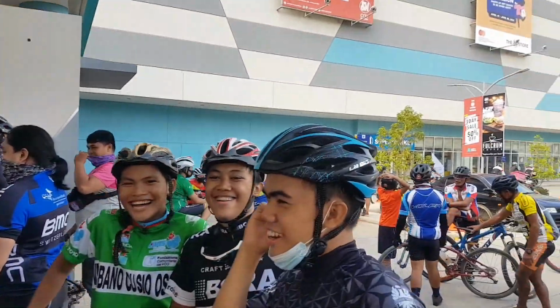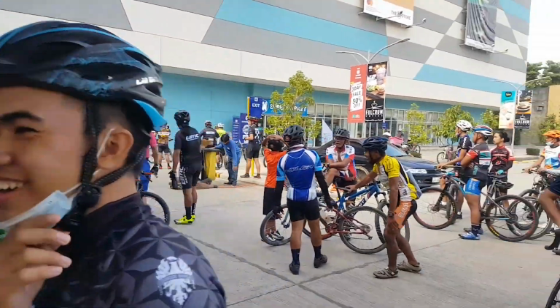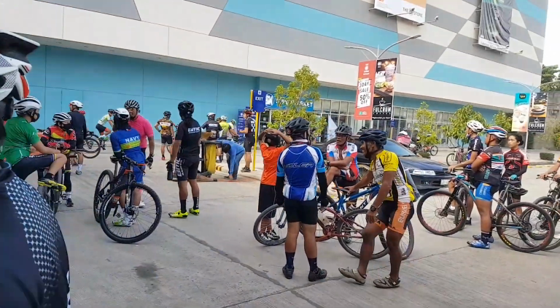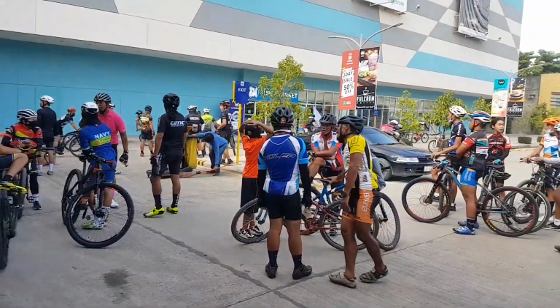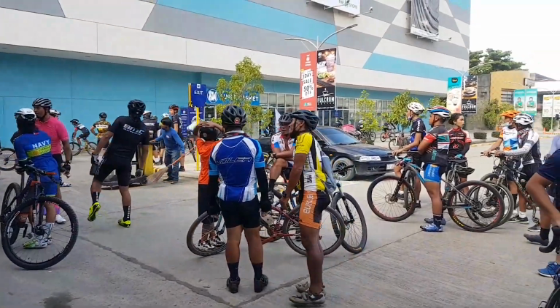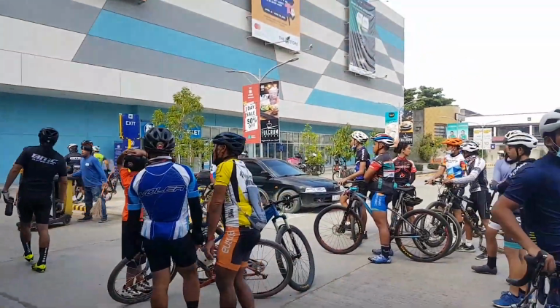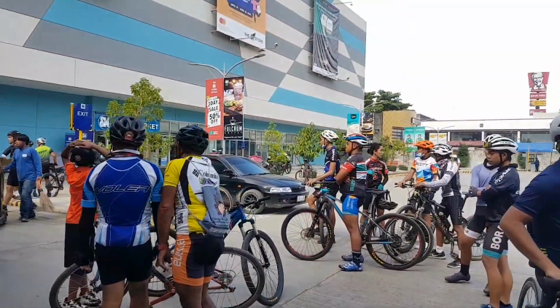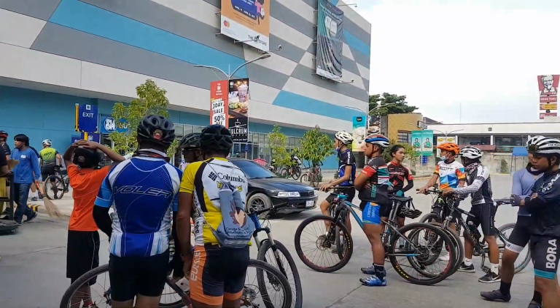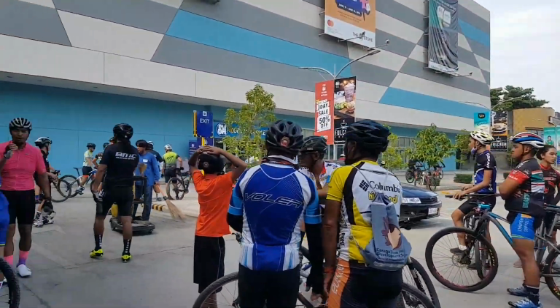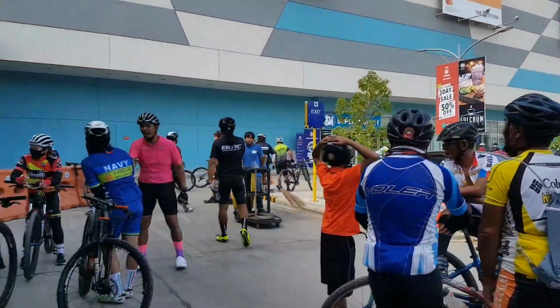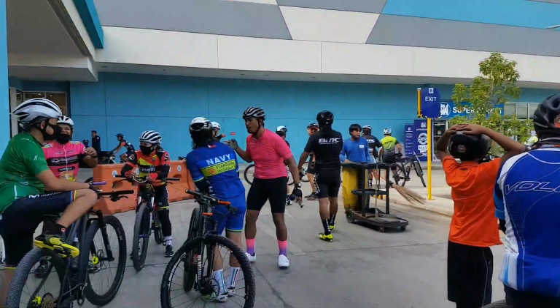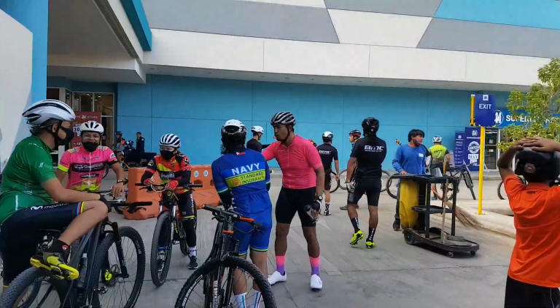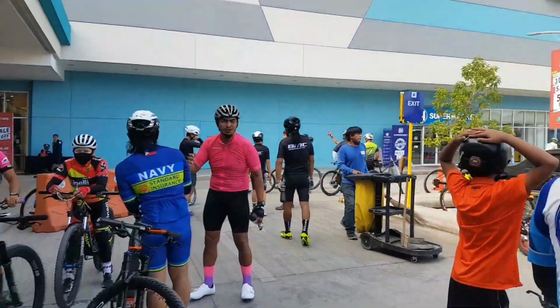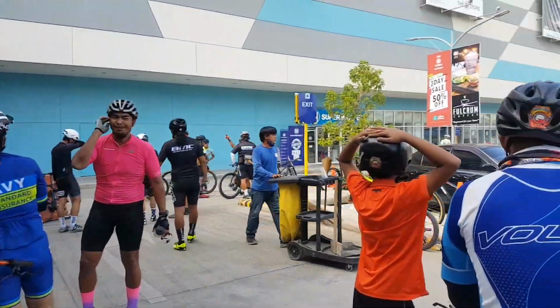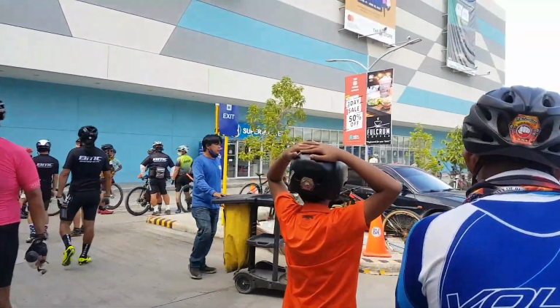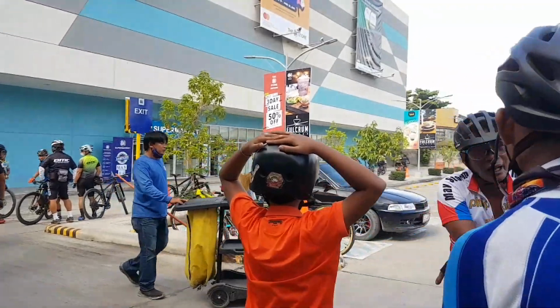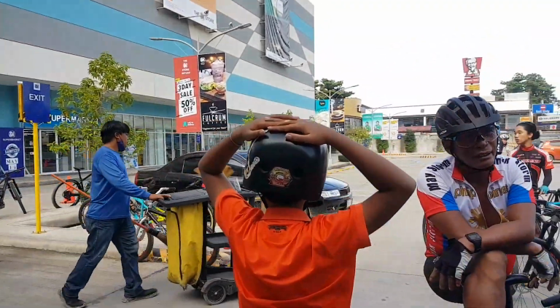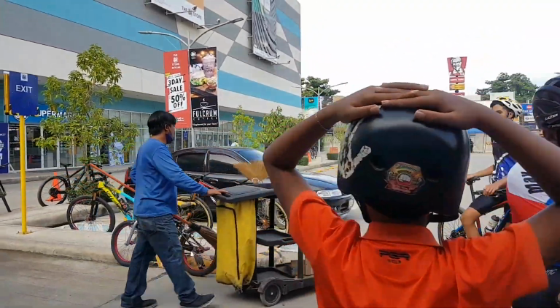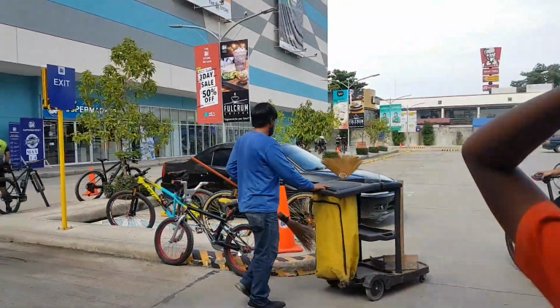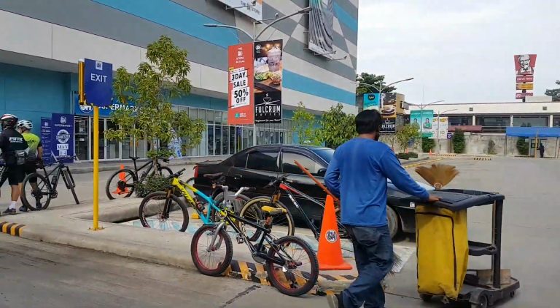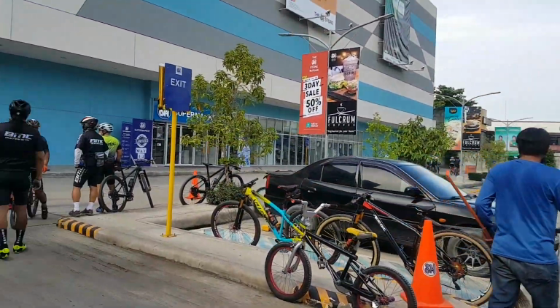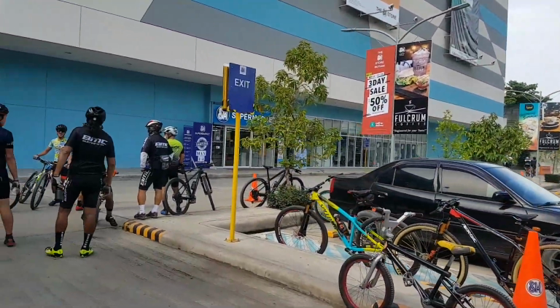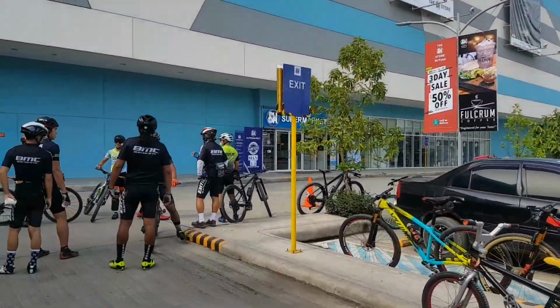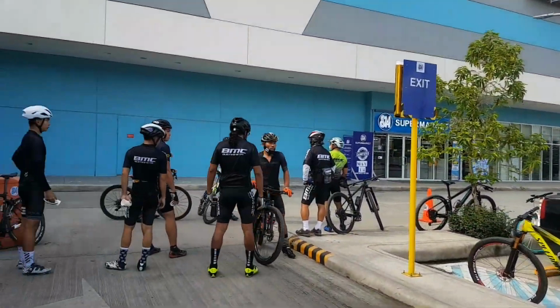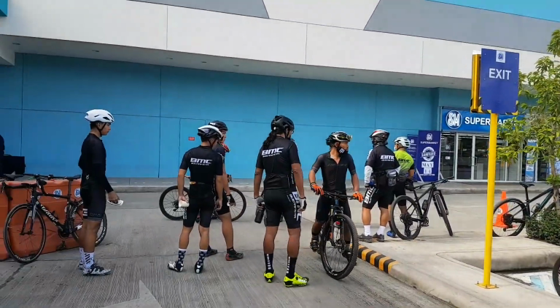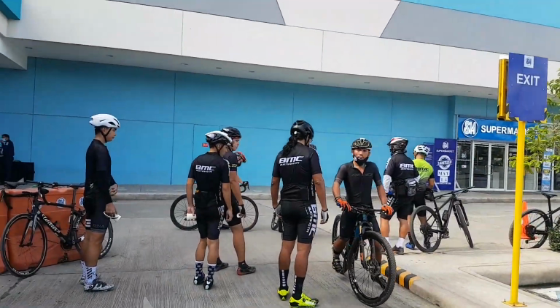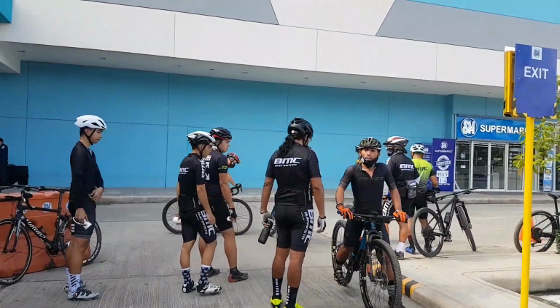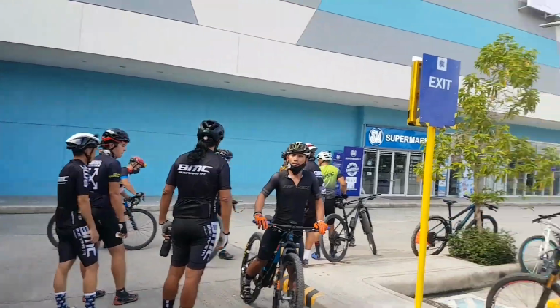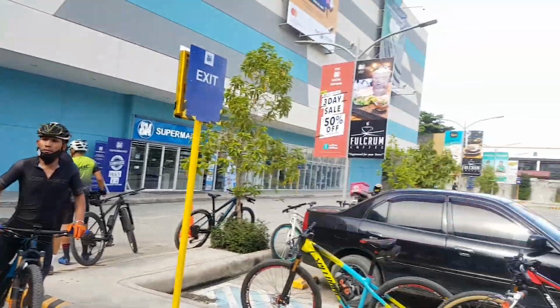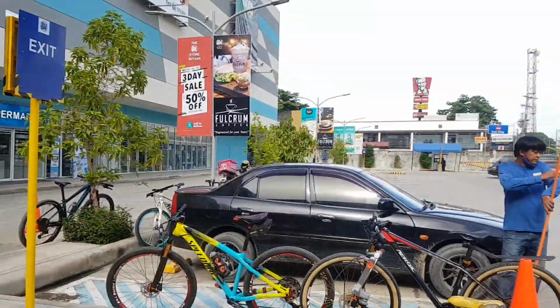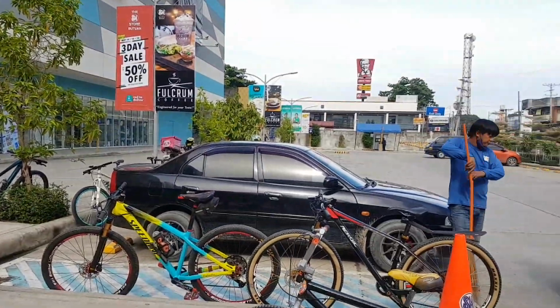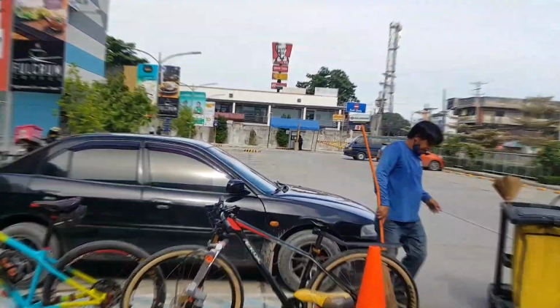Here are the newly recruited members of the Tranko BXU, as well as the members of BARS and iba't ibang mga grupo. And here goes sa Buena Vista Mountain Bike Club — BVMBC.